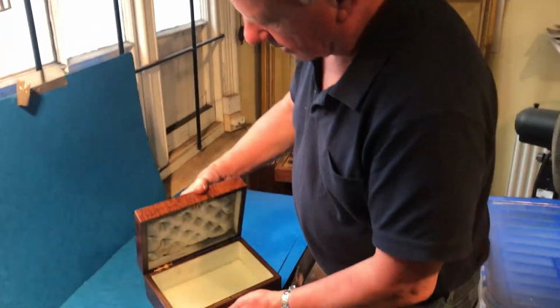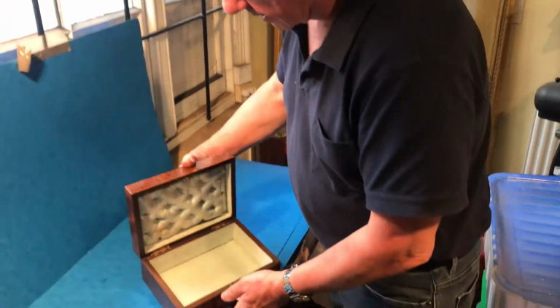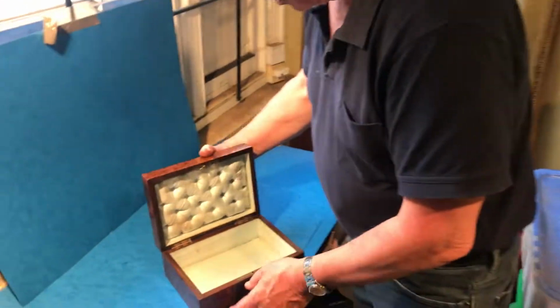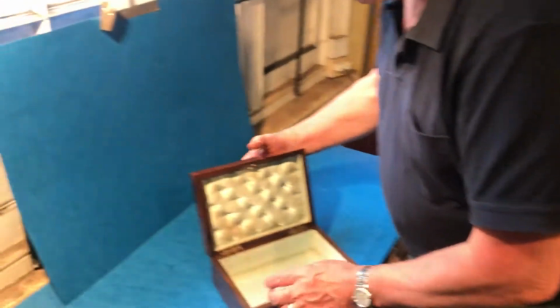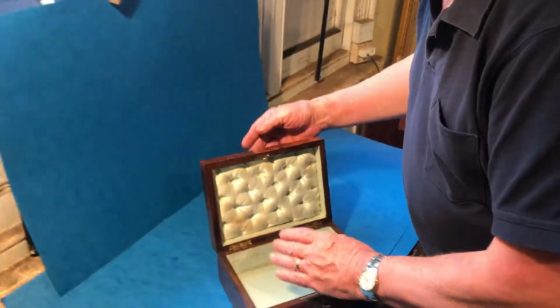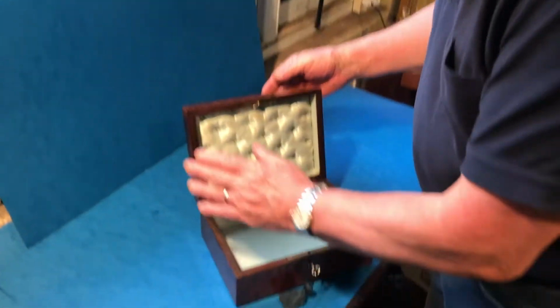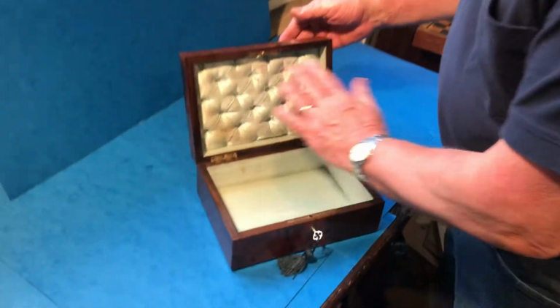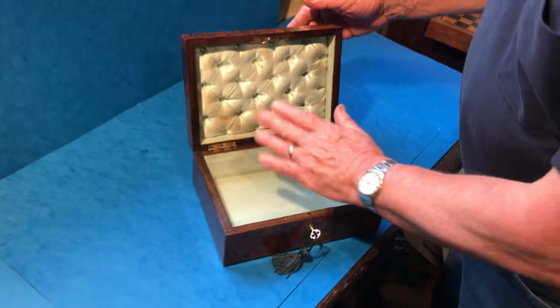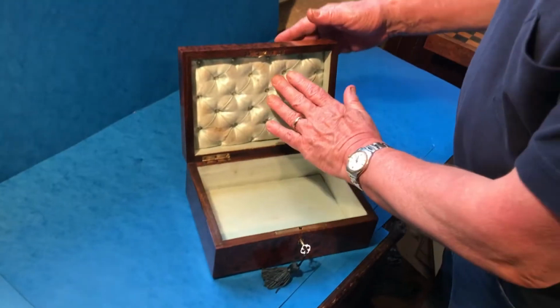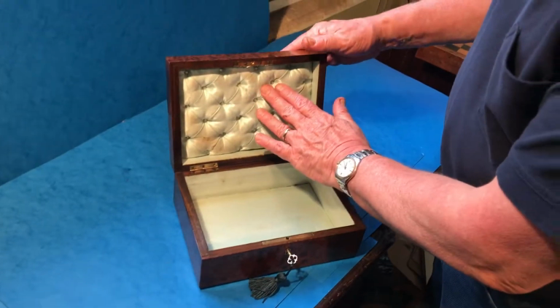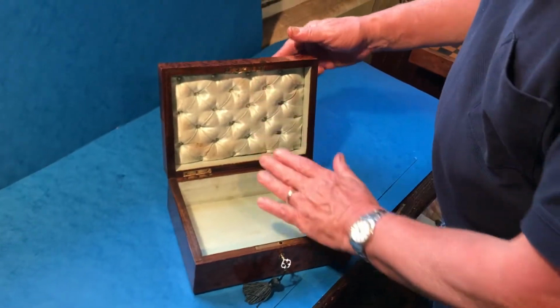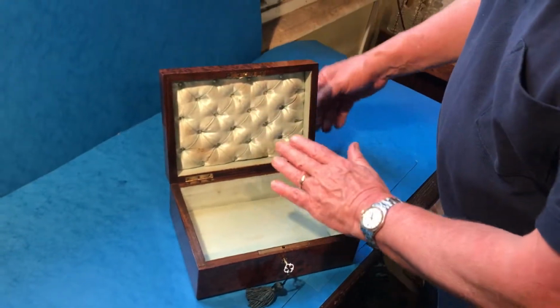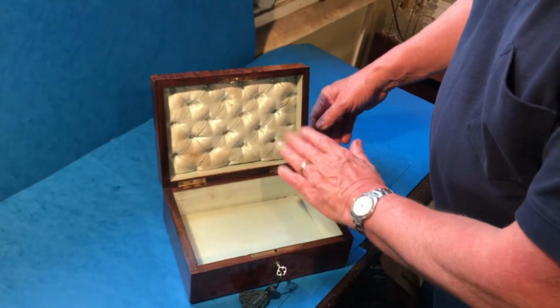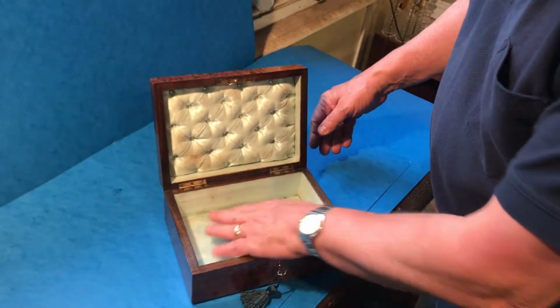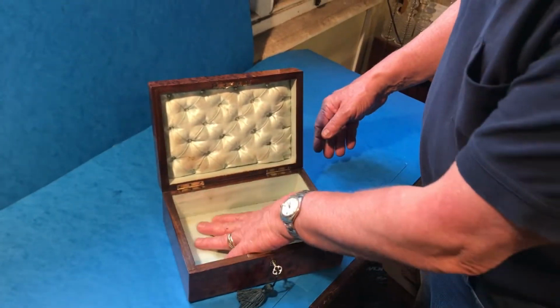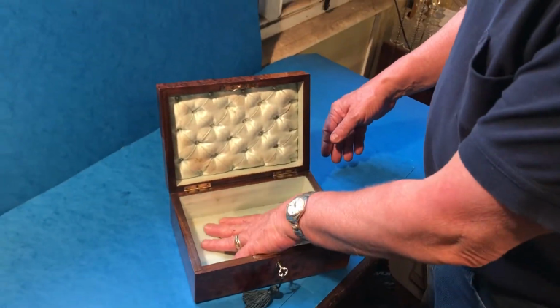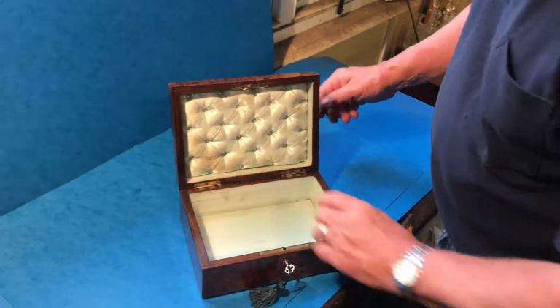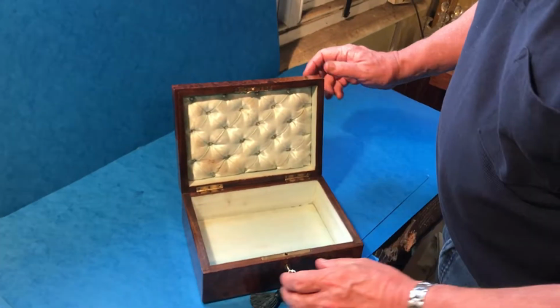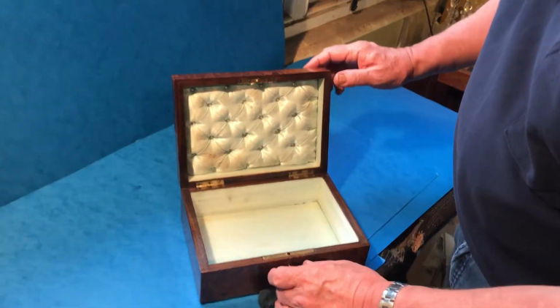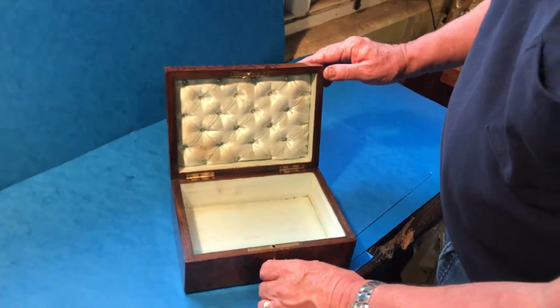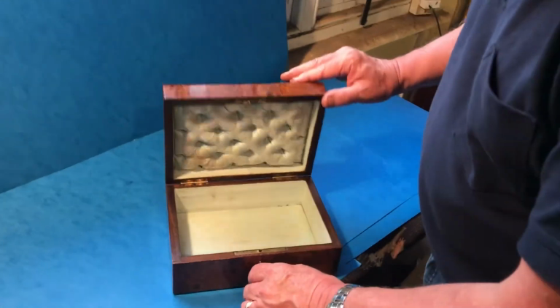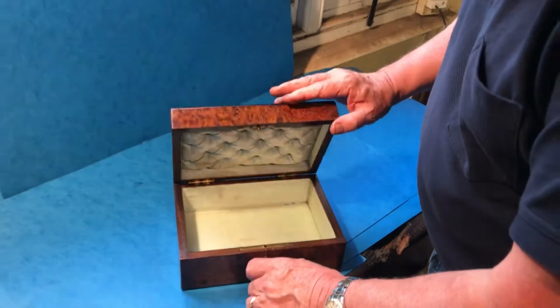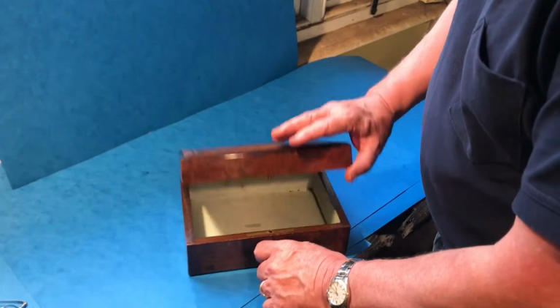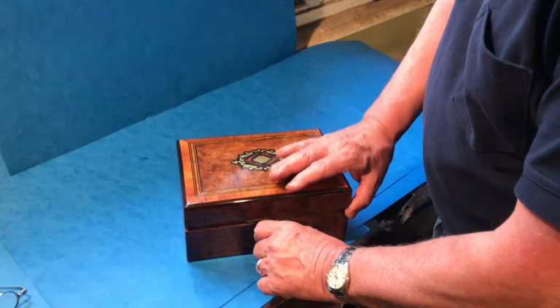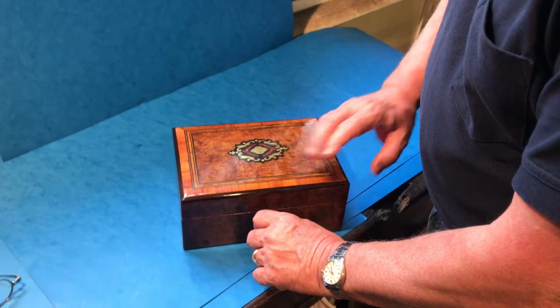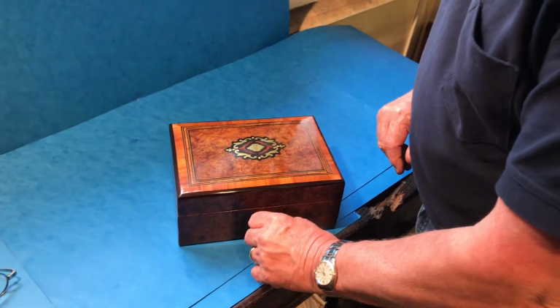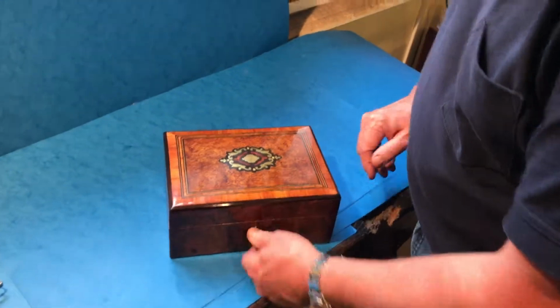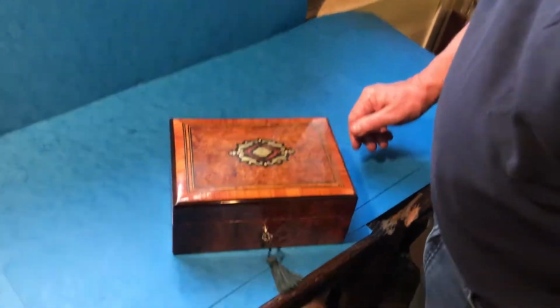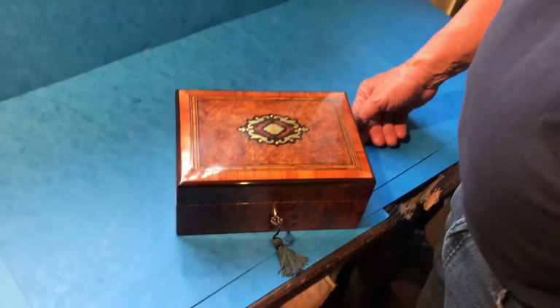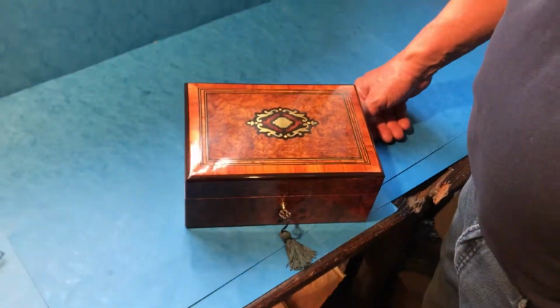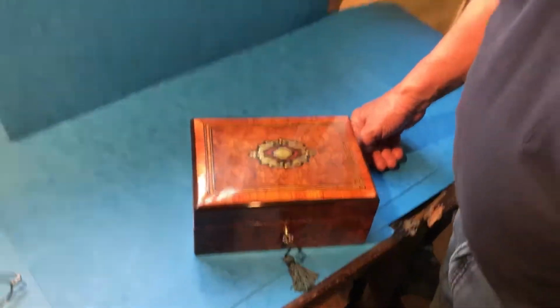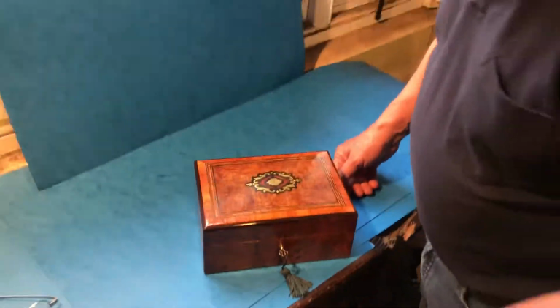Working lock and key. Original with the quilted back and silk base. A lovely little jewellery box for someone. Thank you very much.